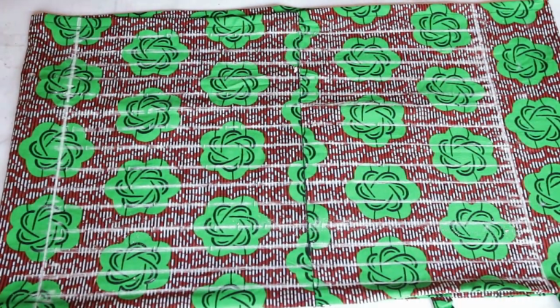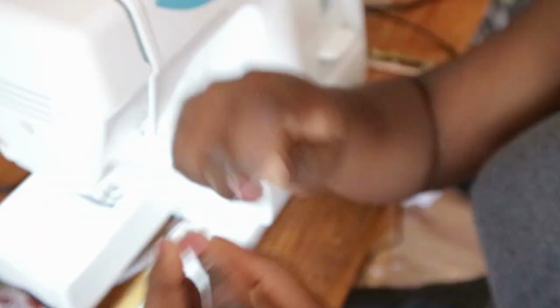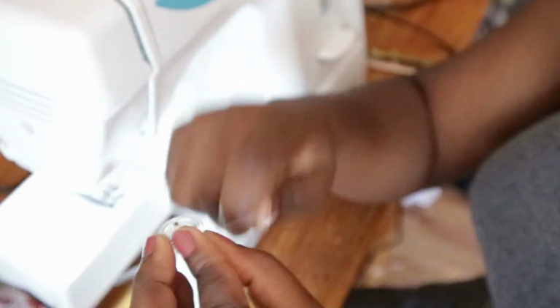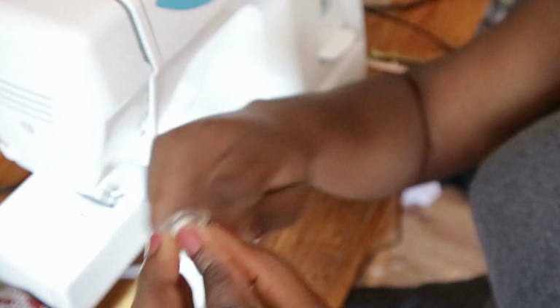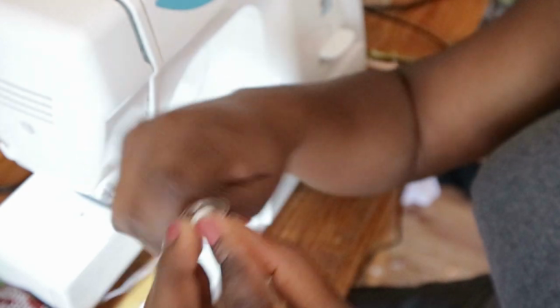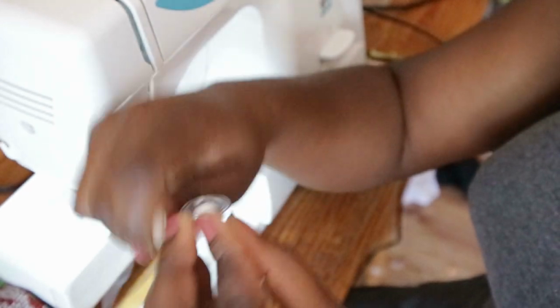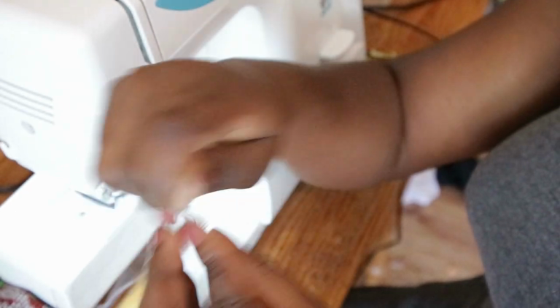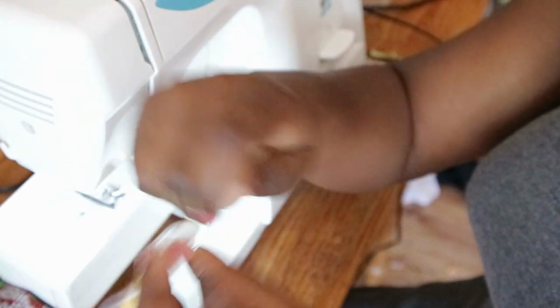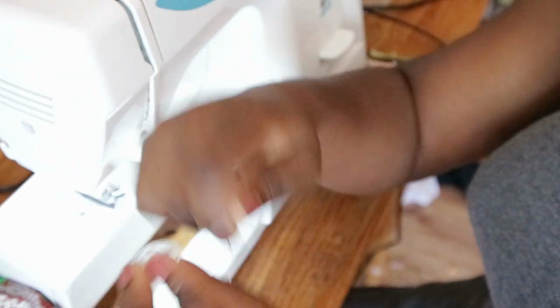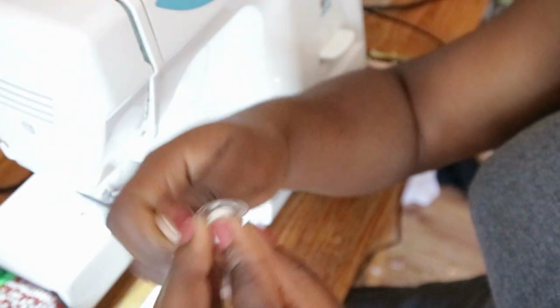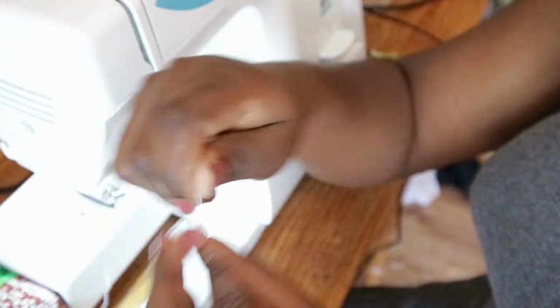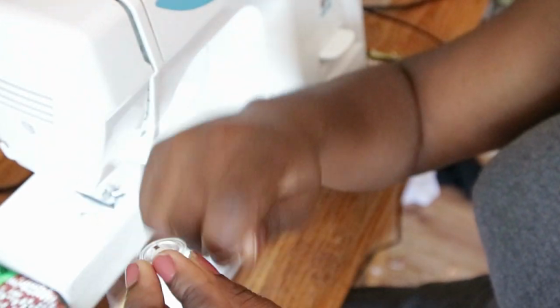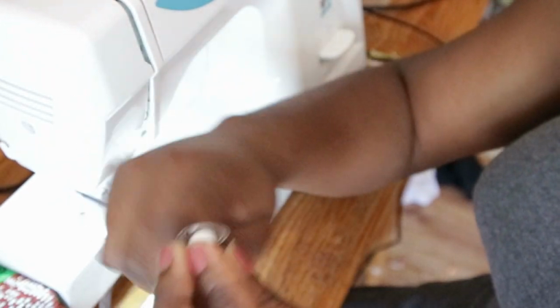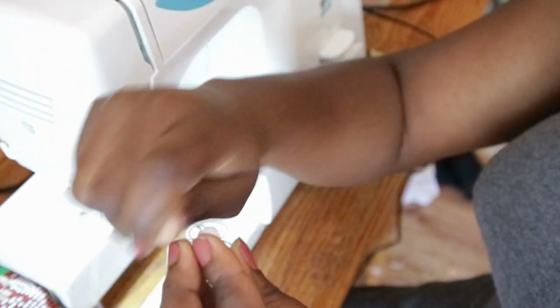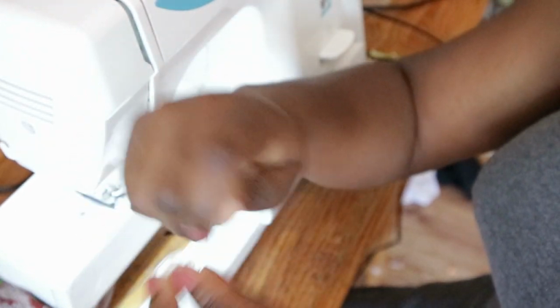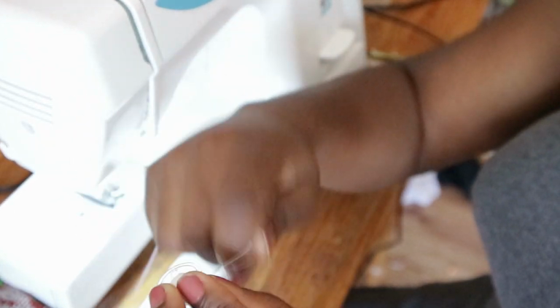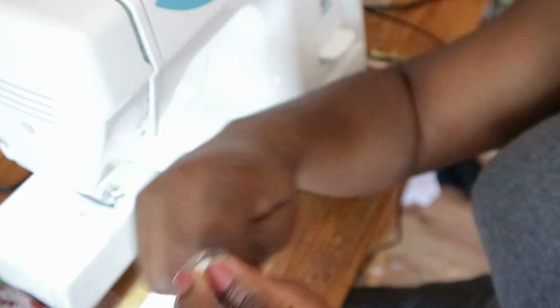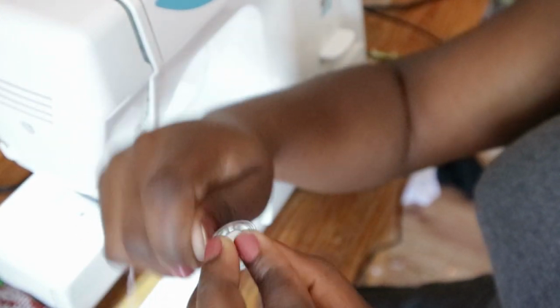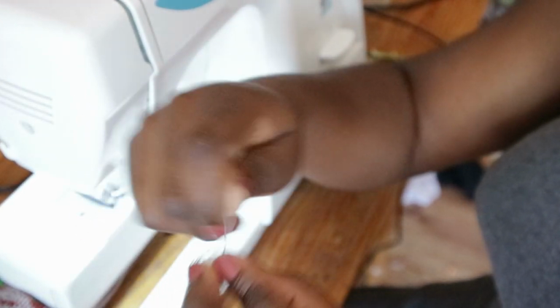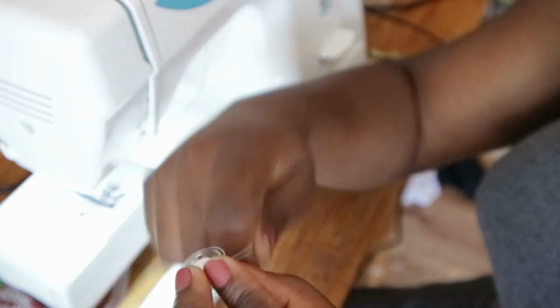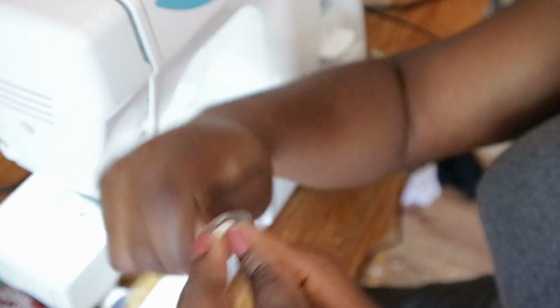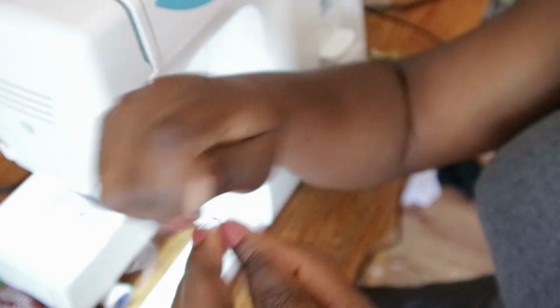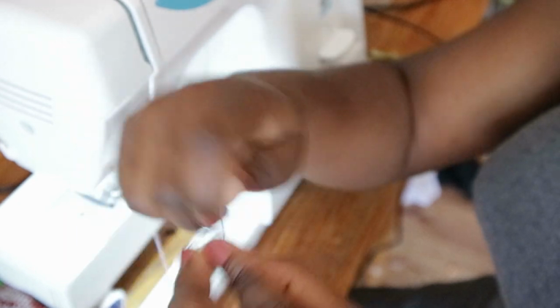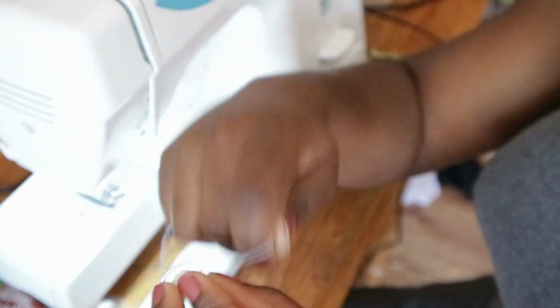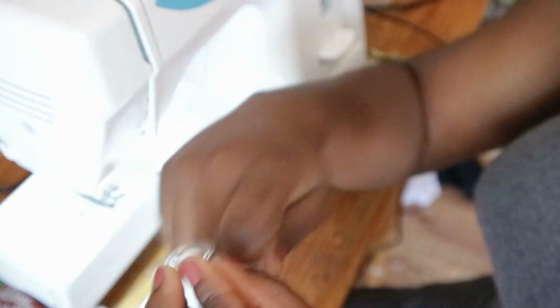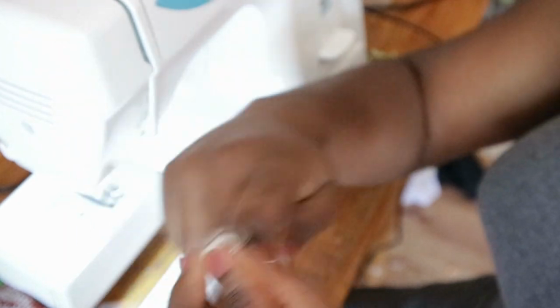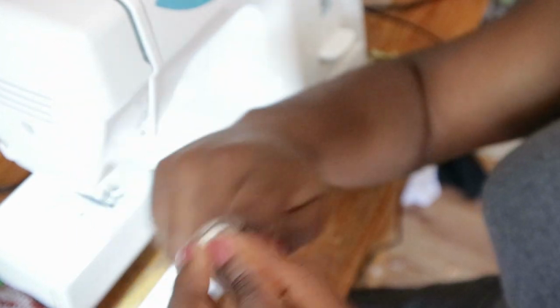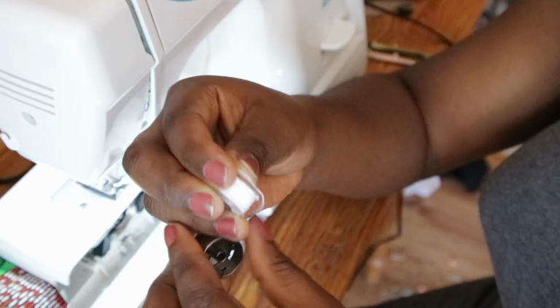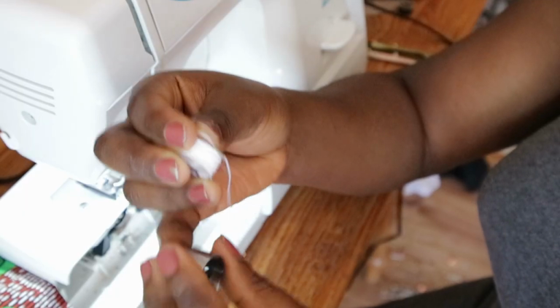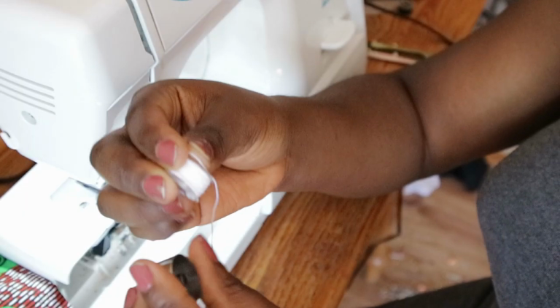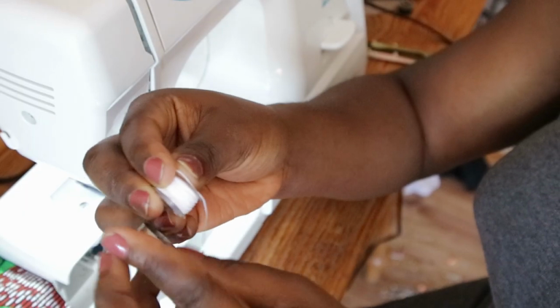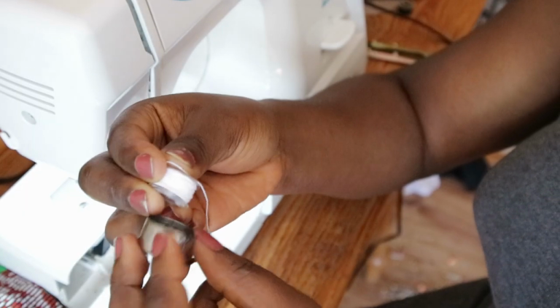Thread an empty bobbin with elastic thread by winding by hand. Pull this lightly but not too tight as you wind the thread around the bobbin.